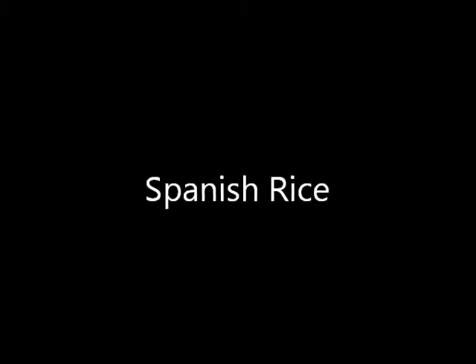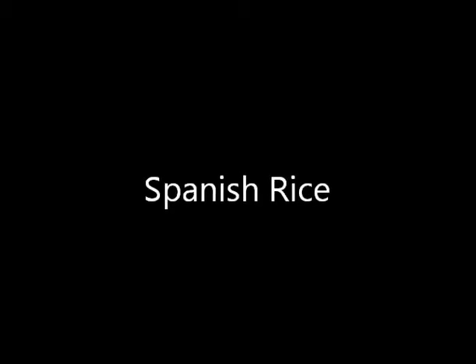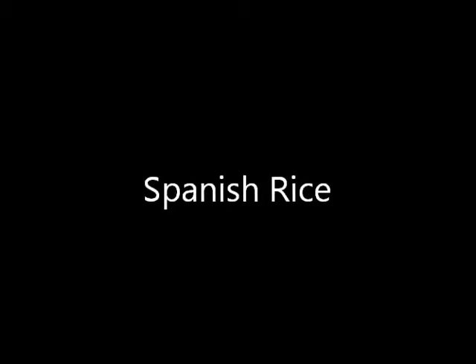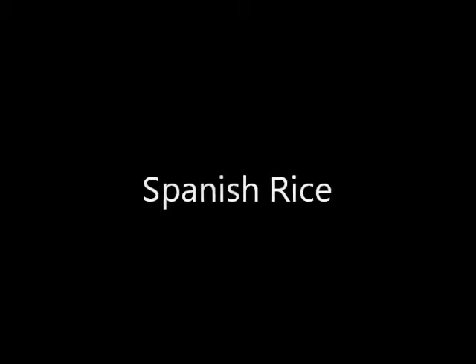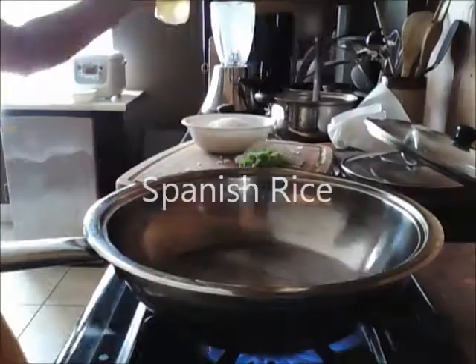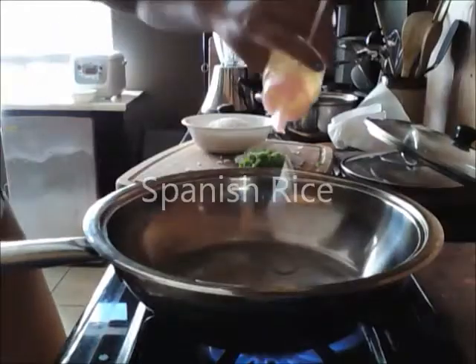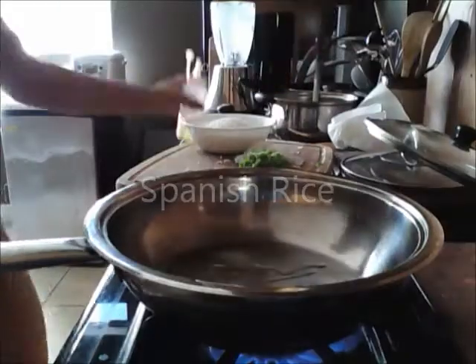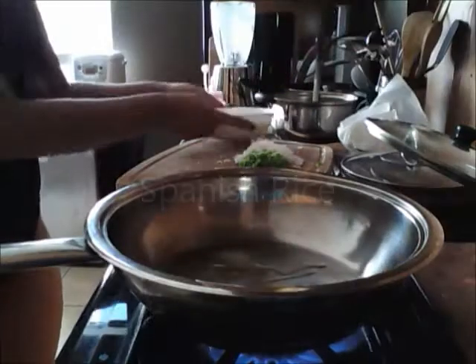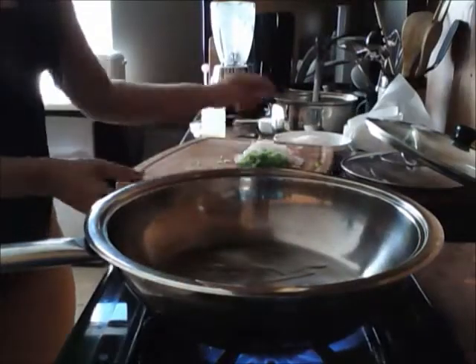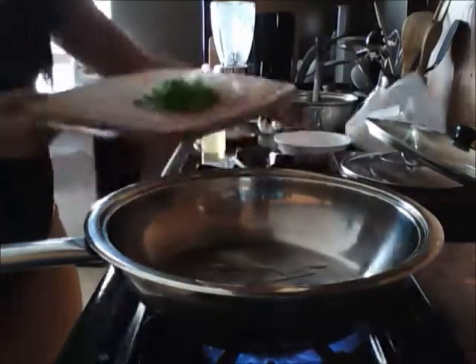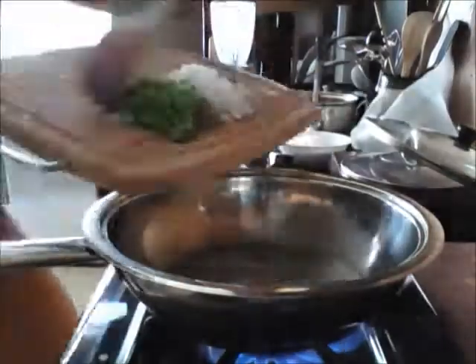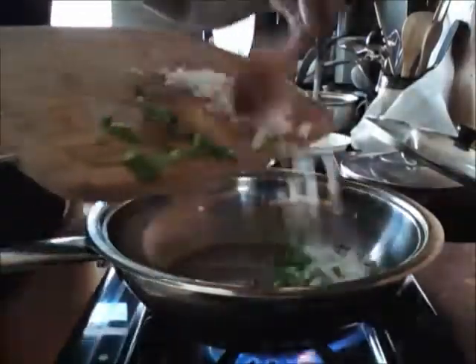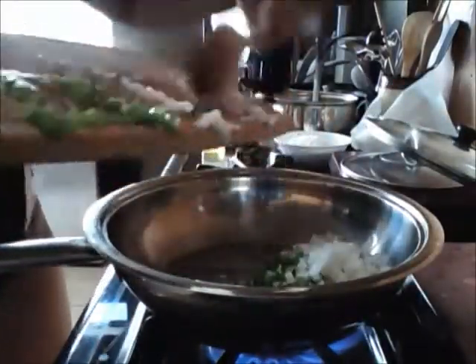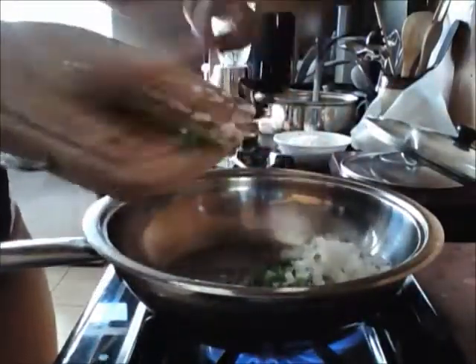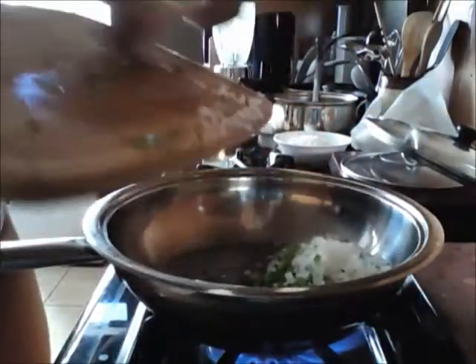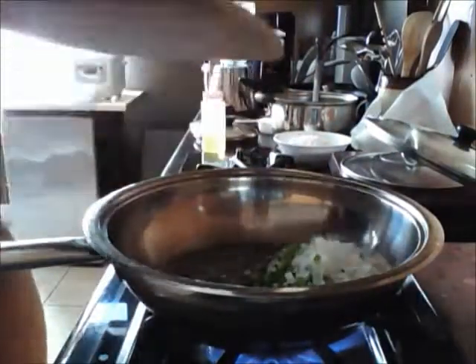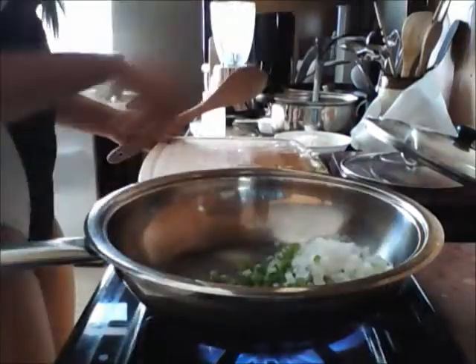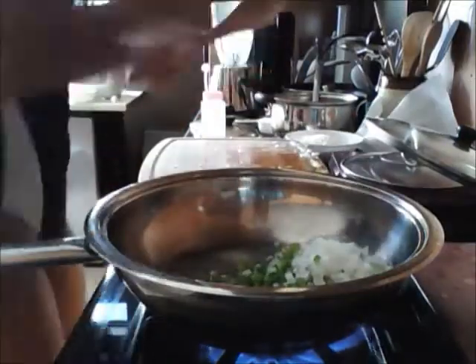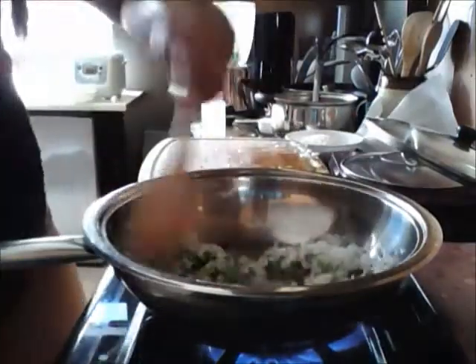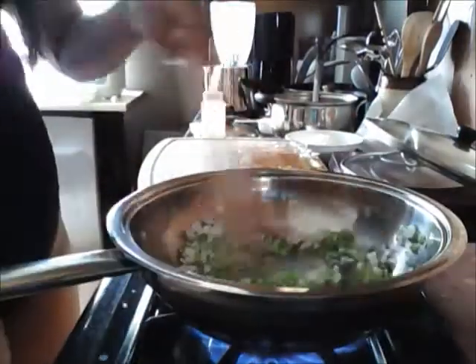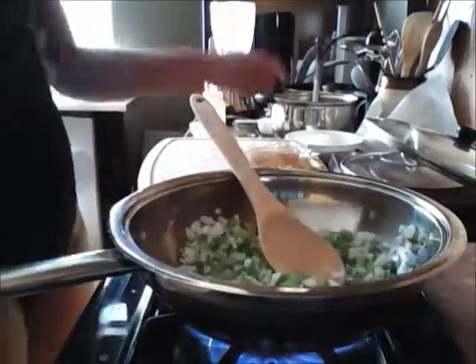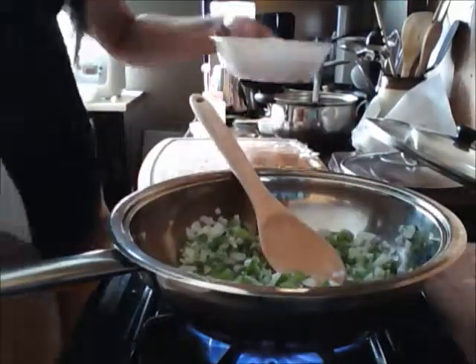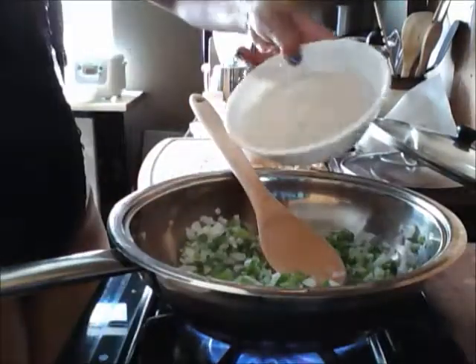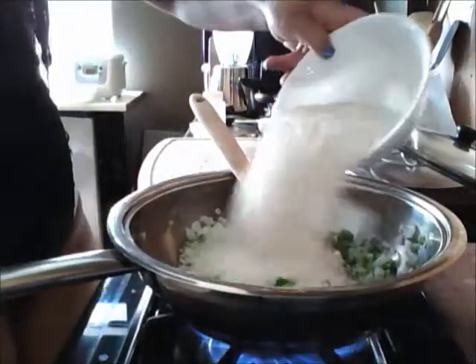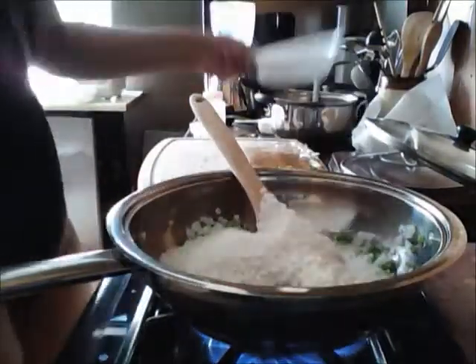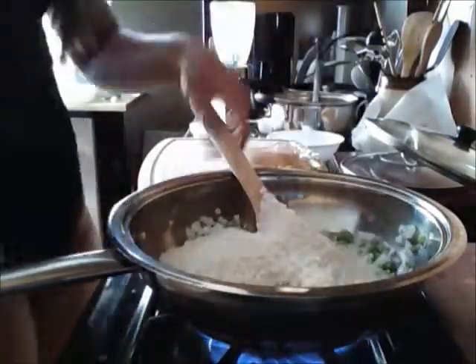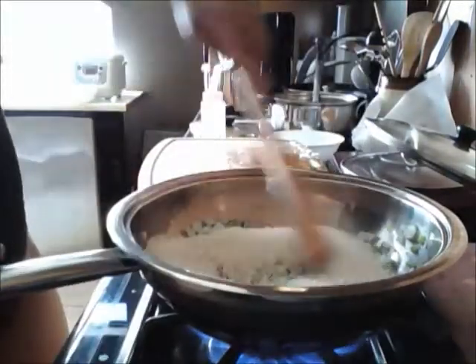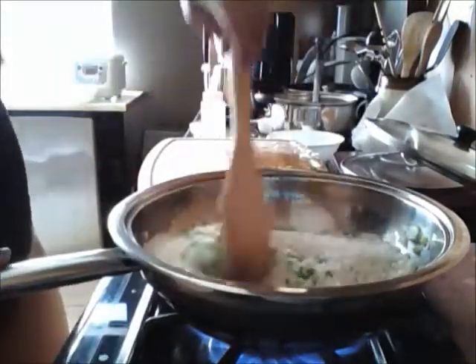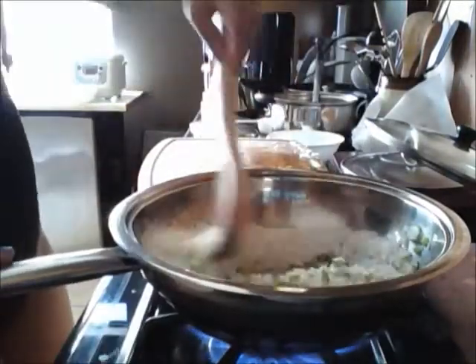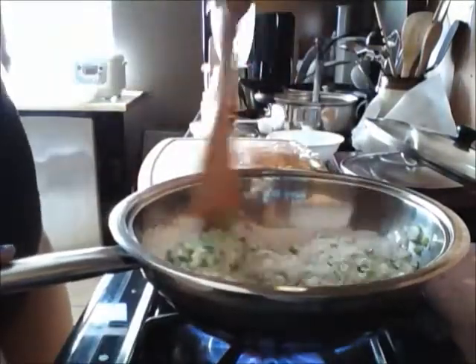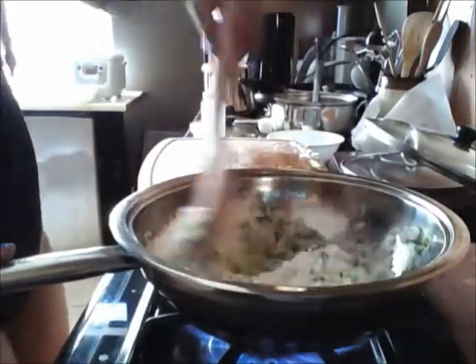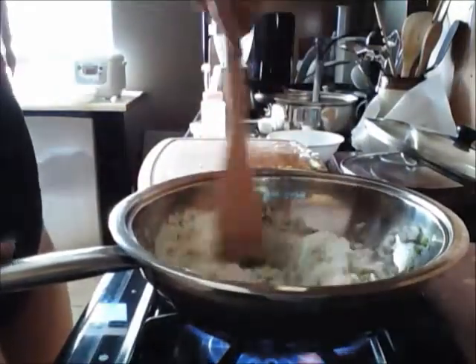This is a lot like Chipotle cilantro rice, so I'm going to start with 1 bell pepper and a third of an onion, sauté that, then I'm going to add in 2 cups of white rice.